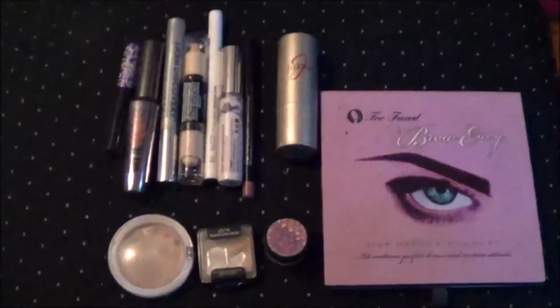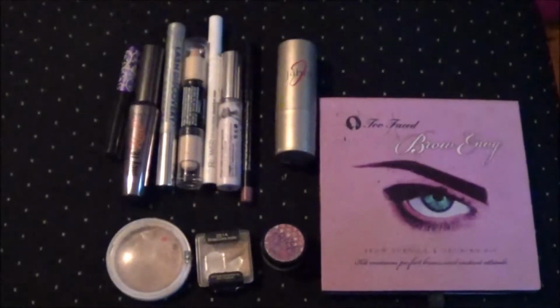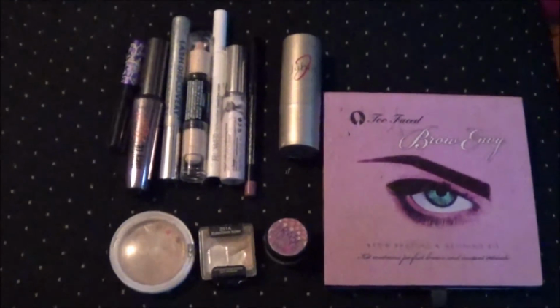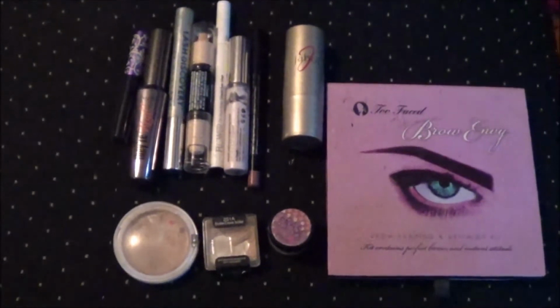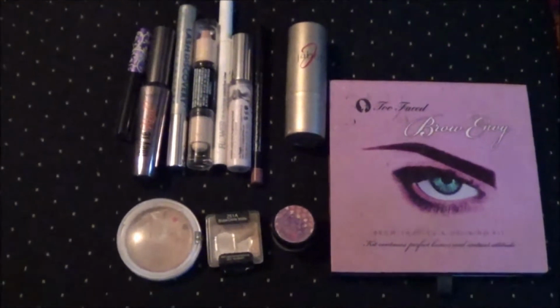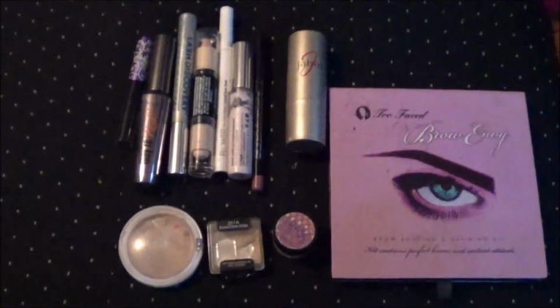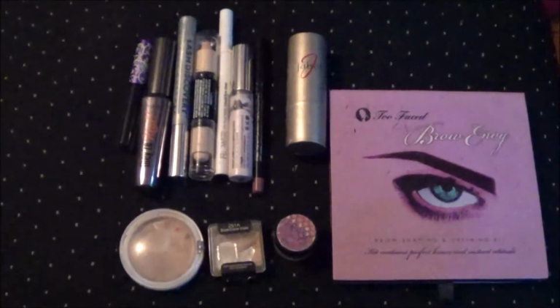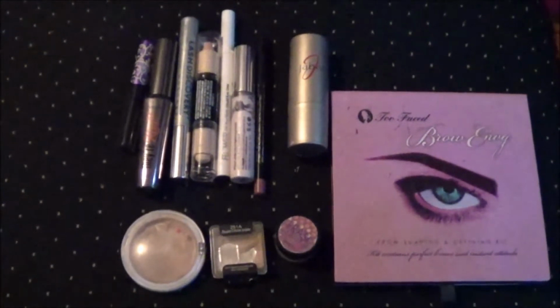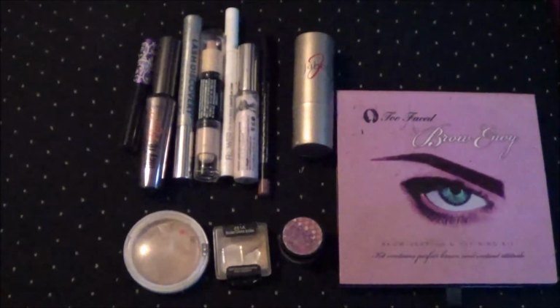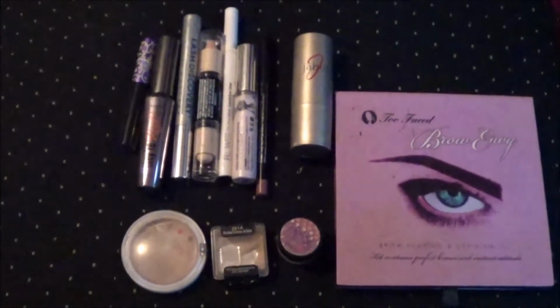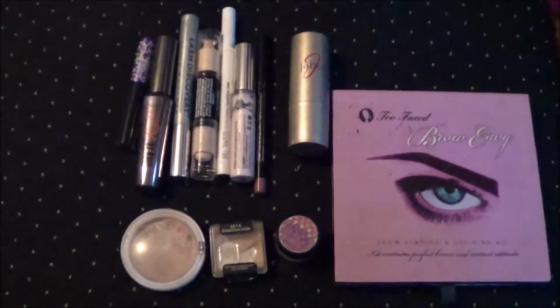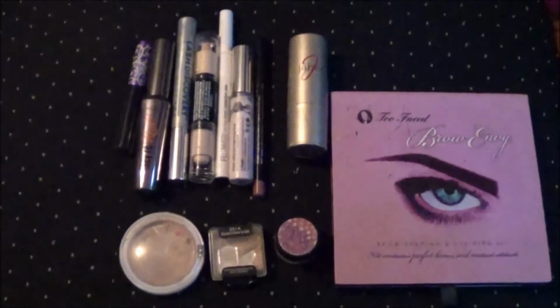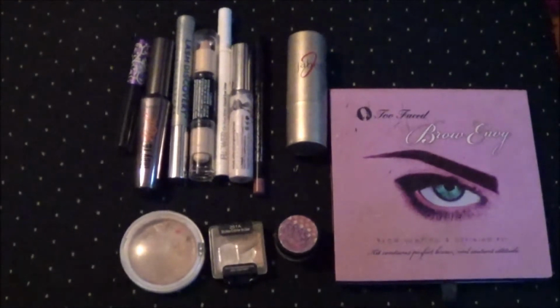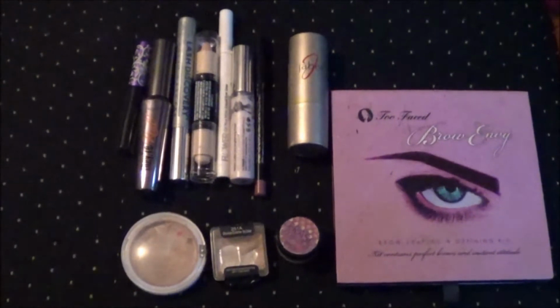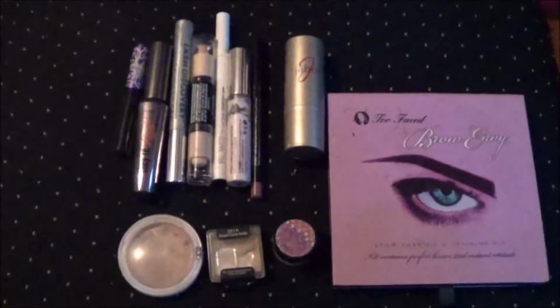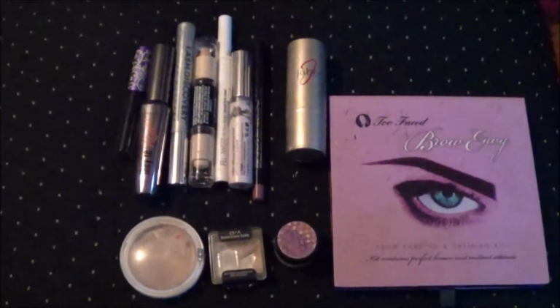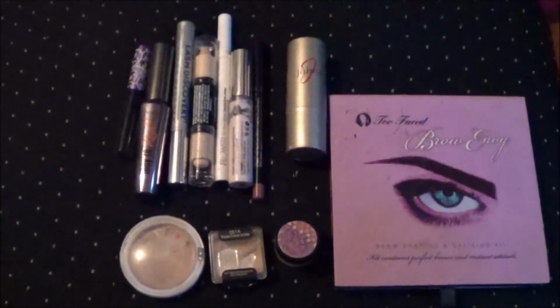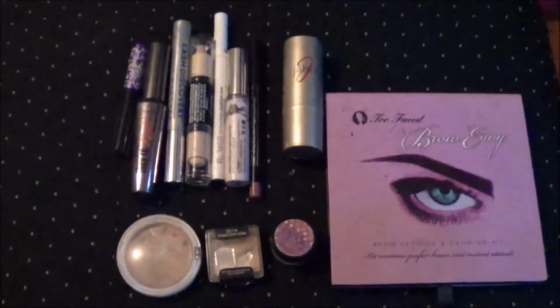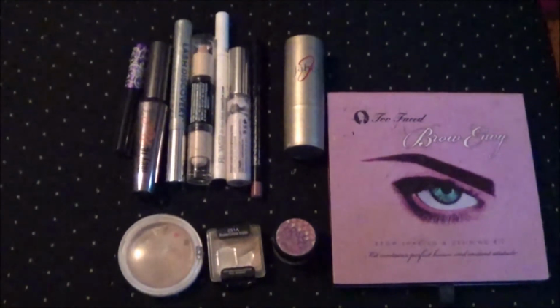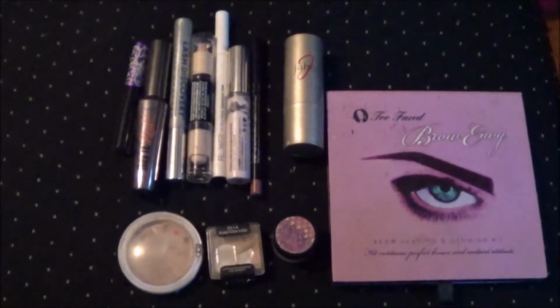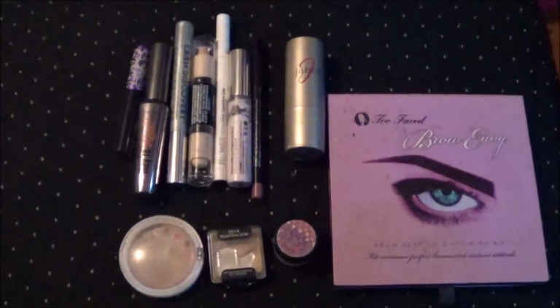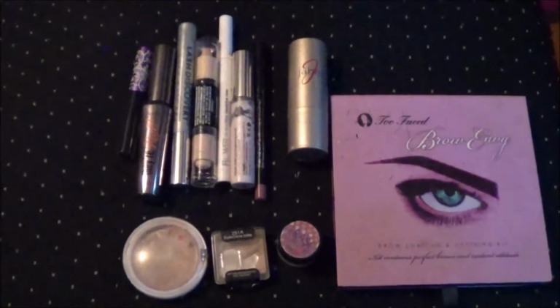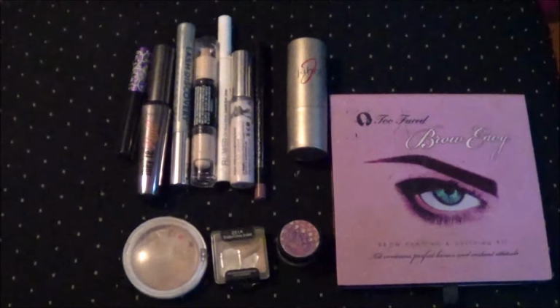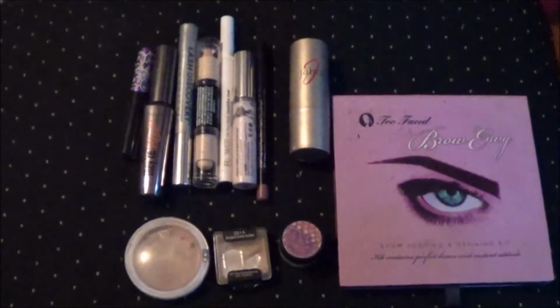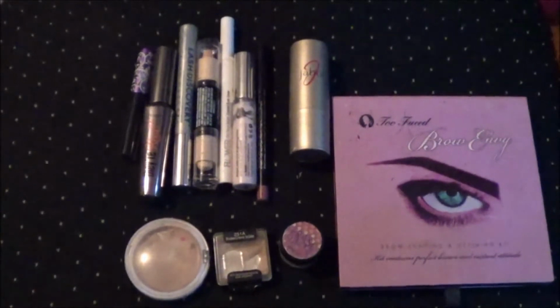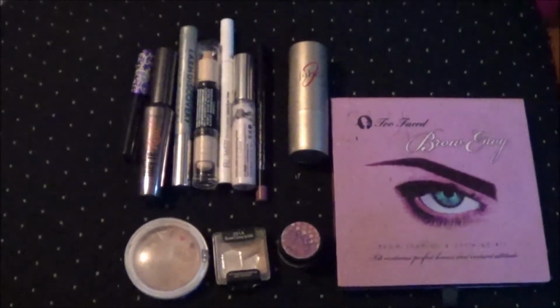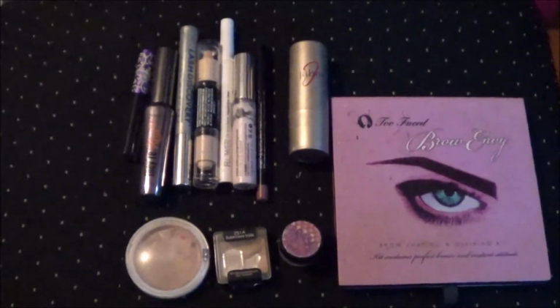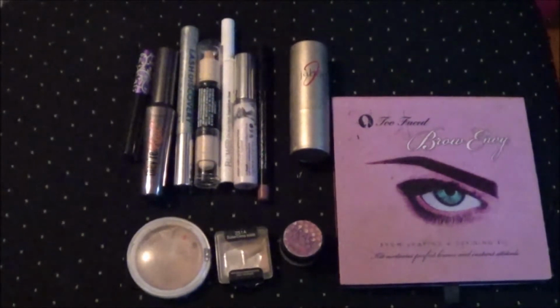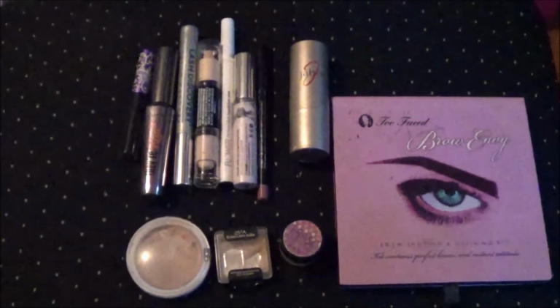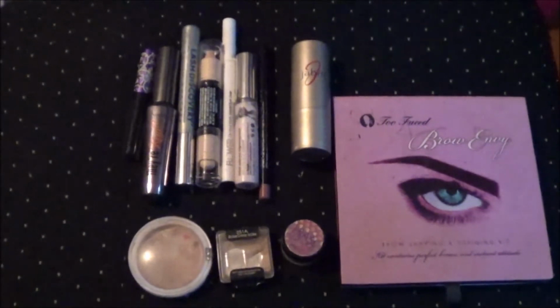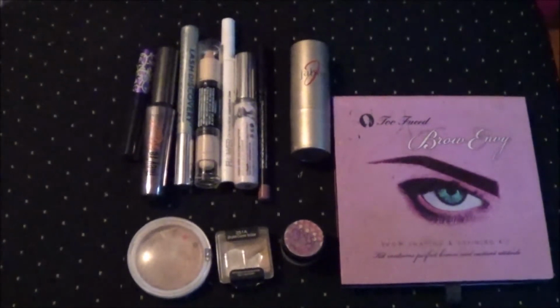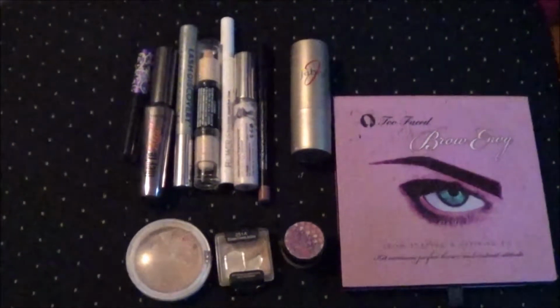It's time for my bi-weekly makeup basket. Like always, we're going to start with the usual suspects. These are all my regular makeup items that I'll just run through before I get to the new stuff.